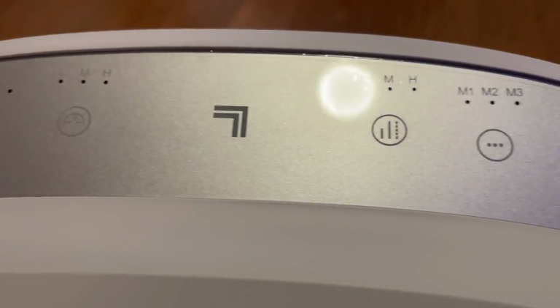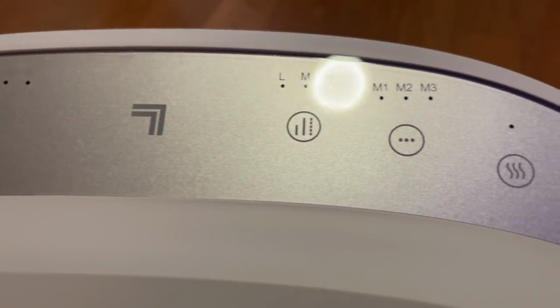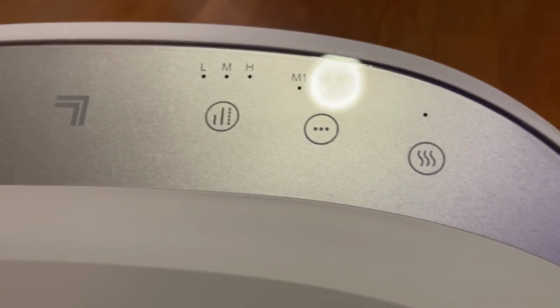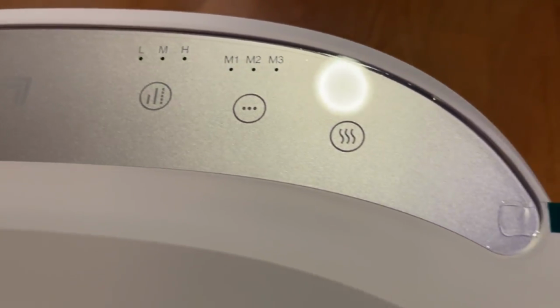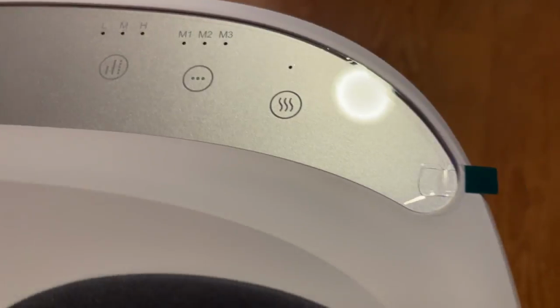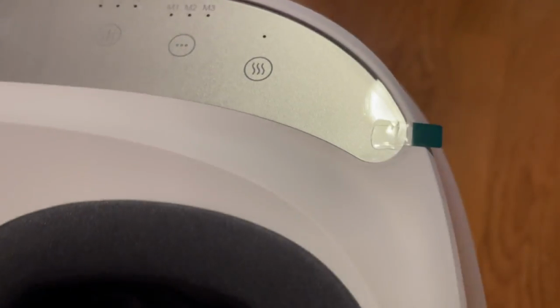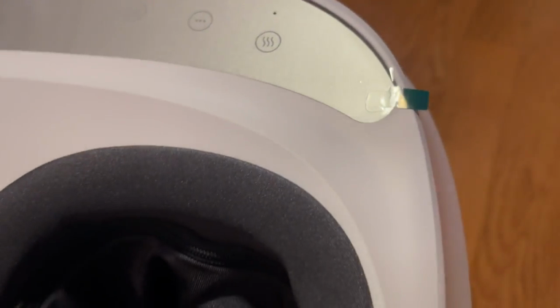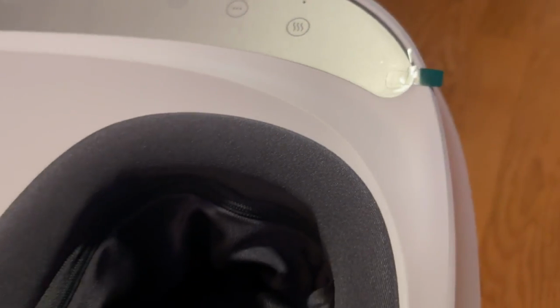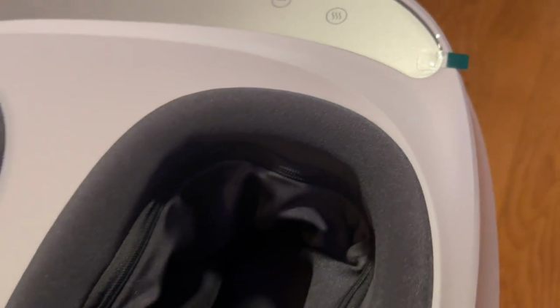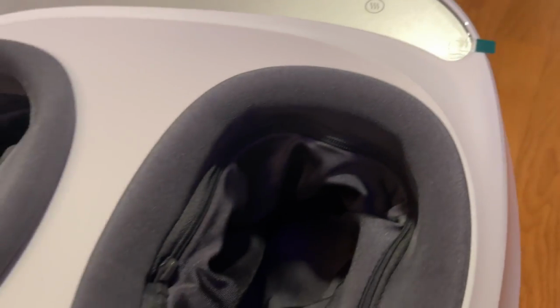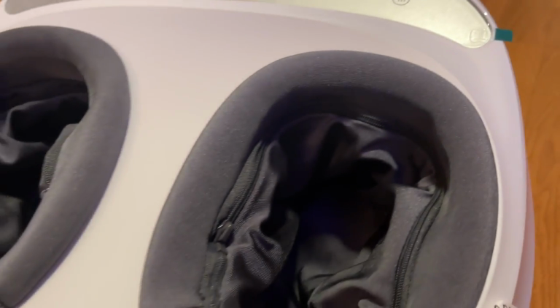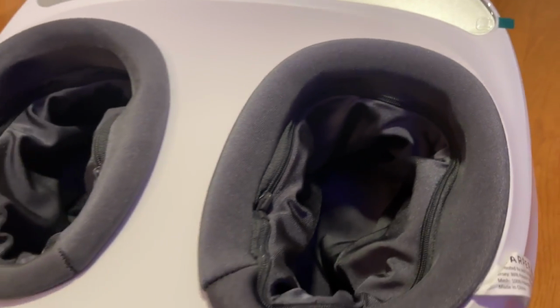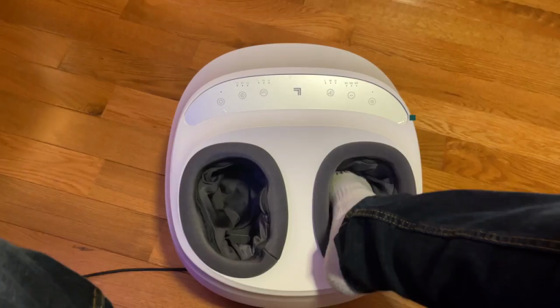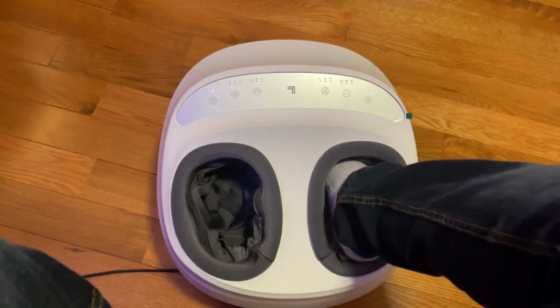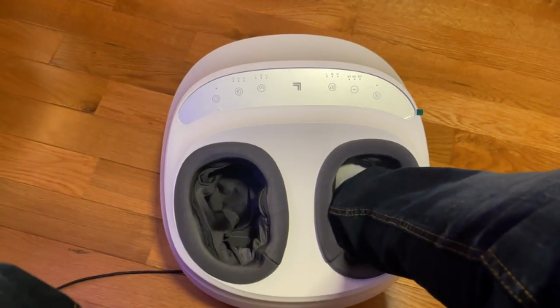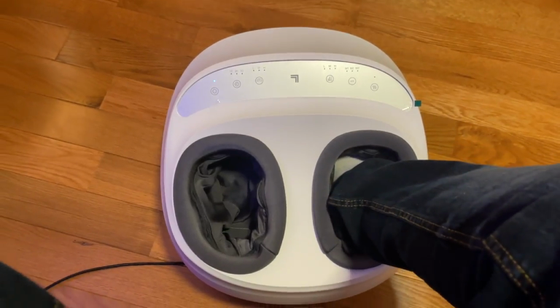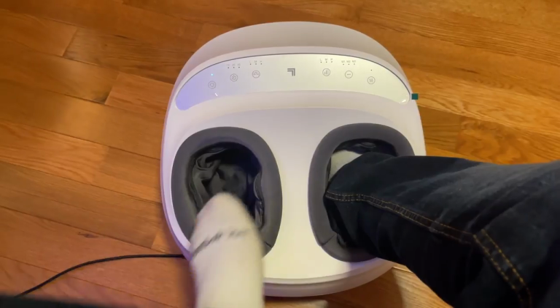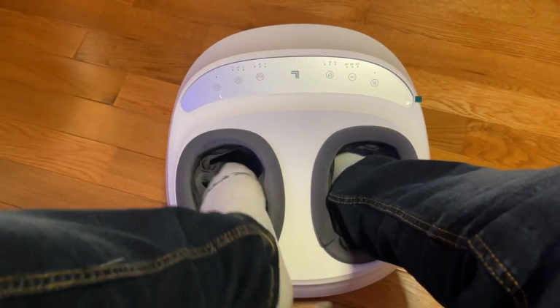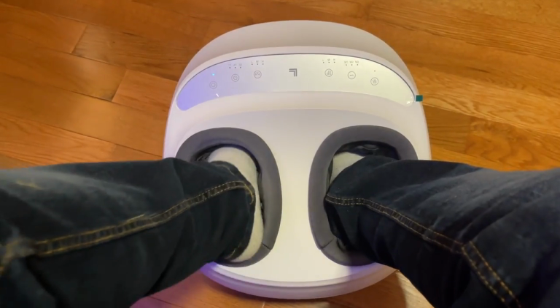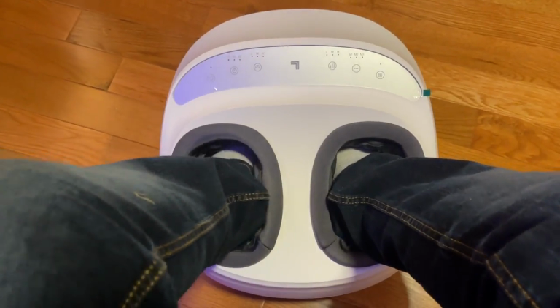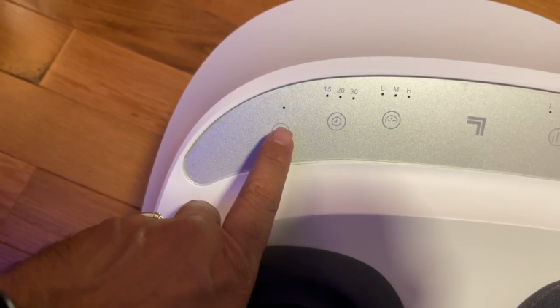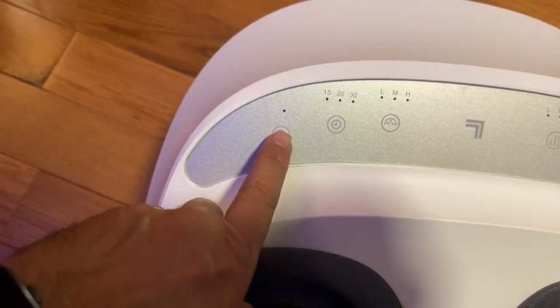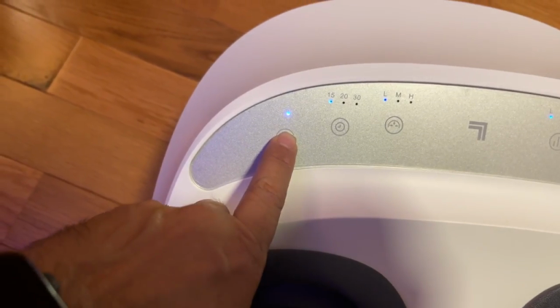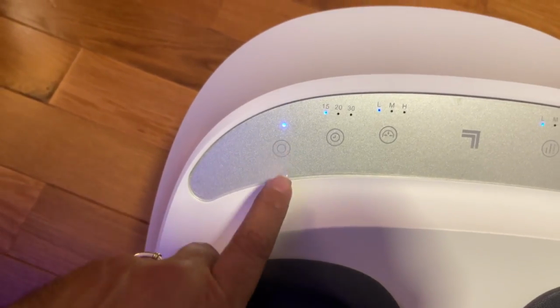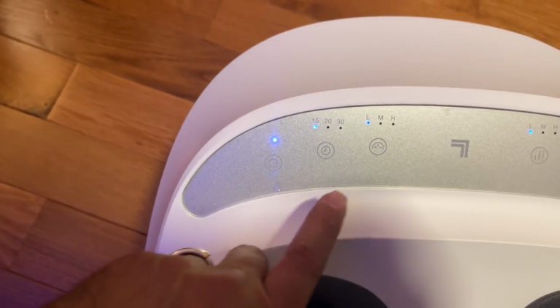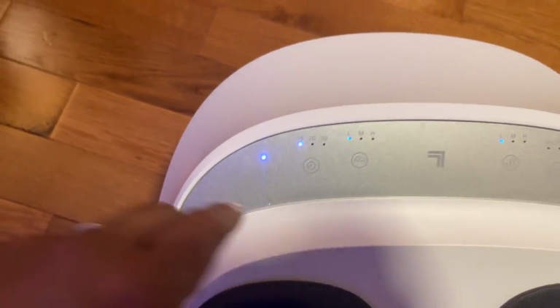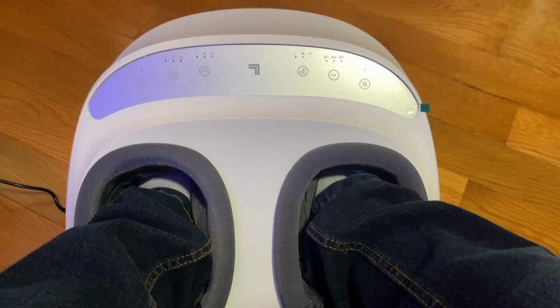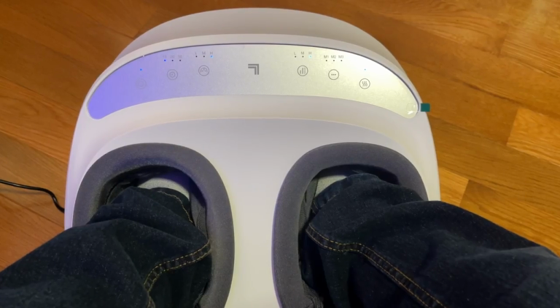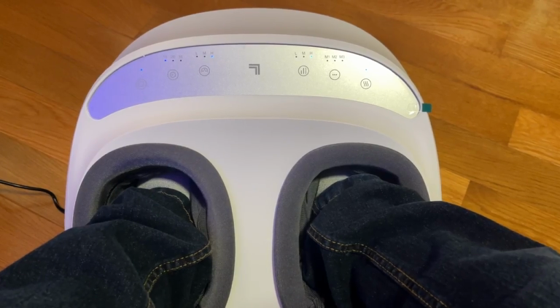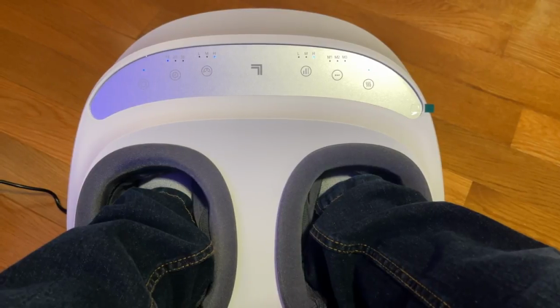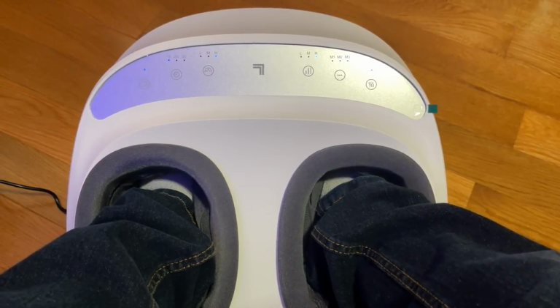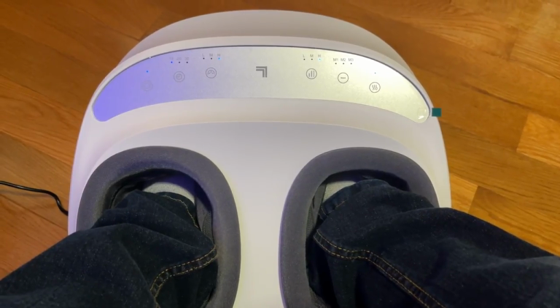The control panel is a bit difficult to see and understand, but does work well. I immediately felt the intense foot massage, which I could either decrease or increase.